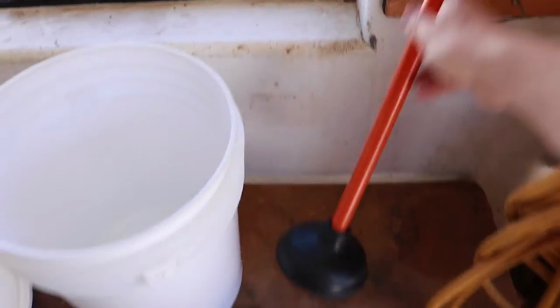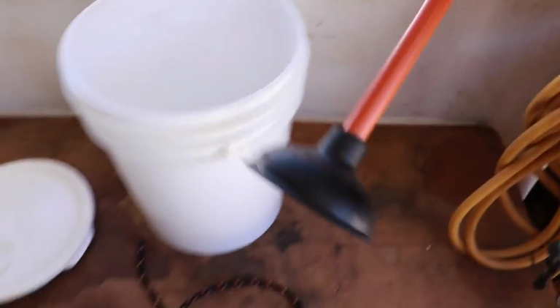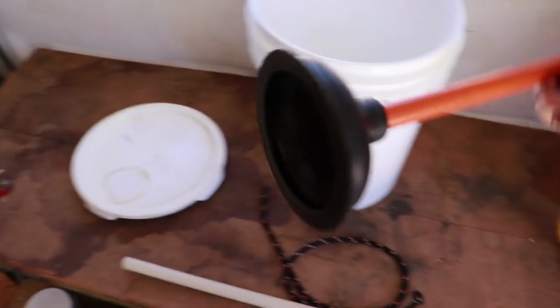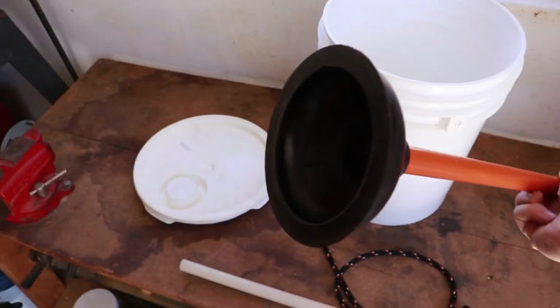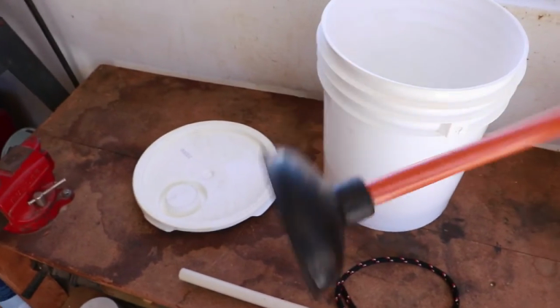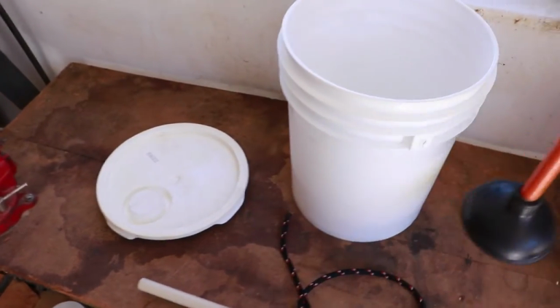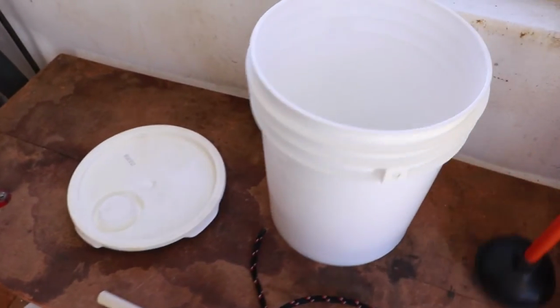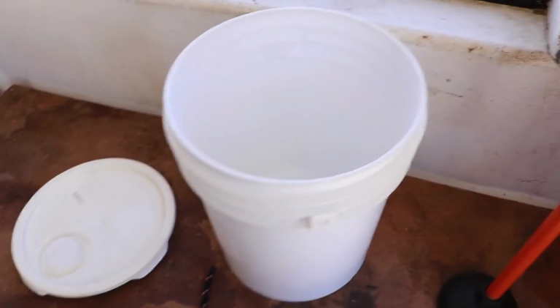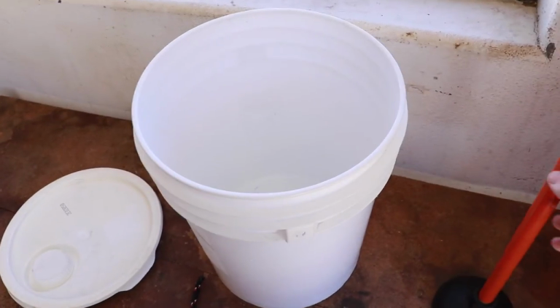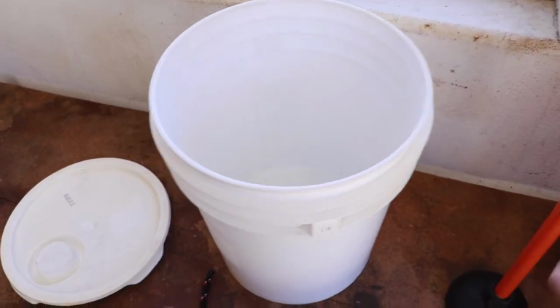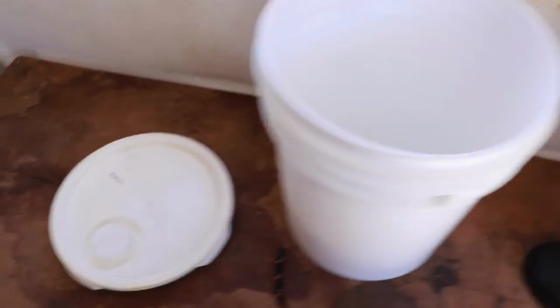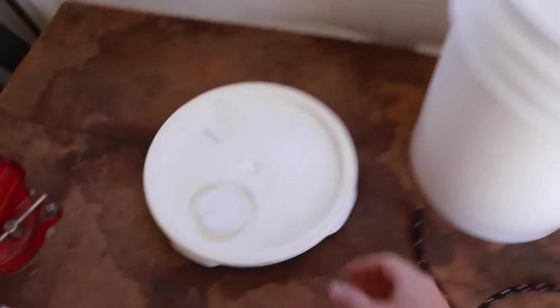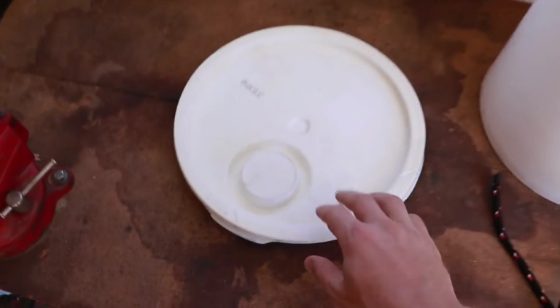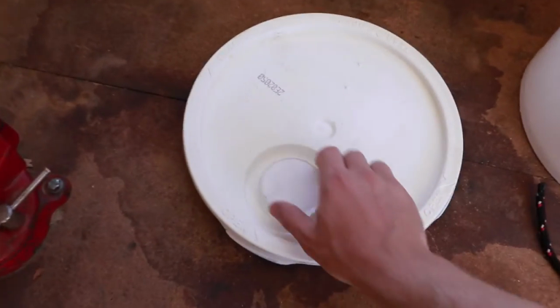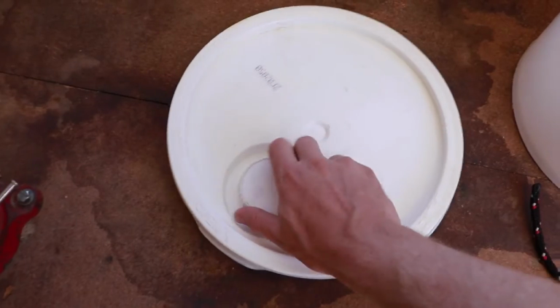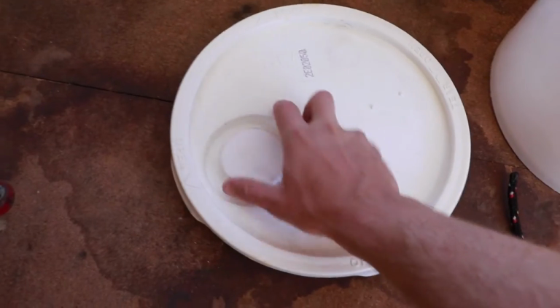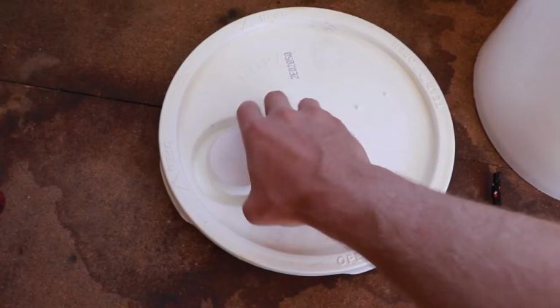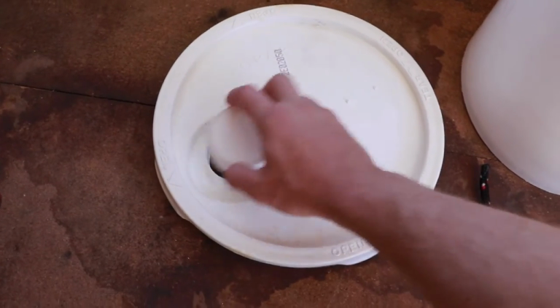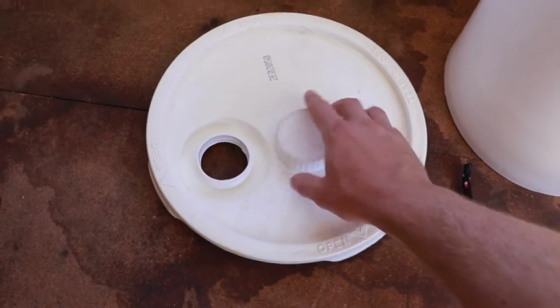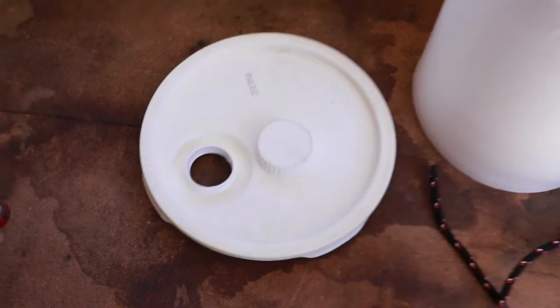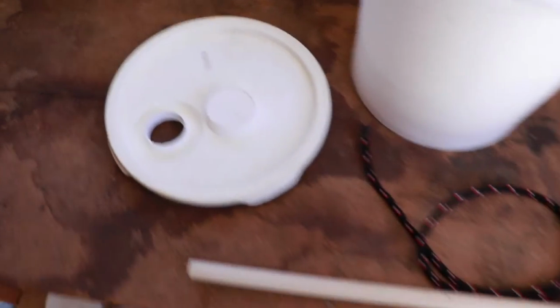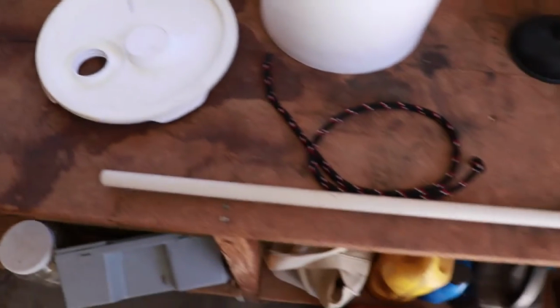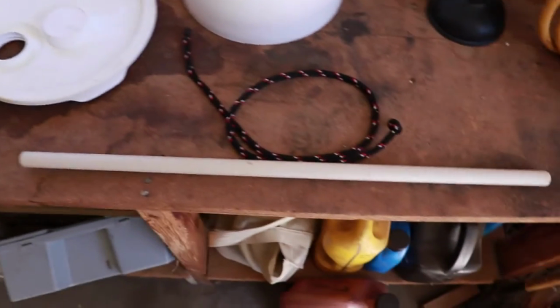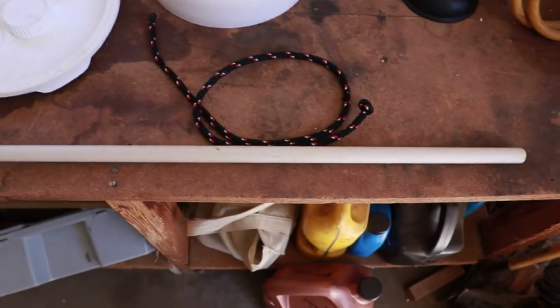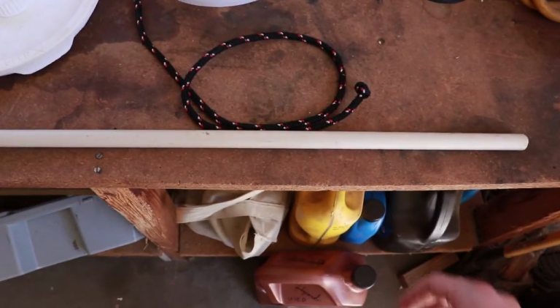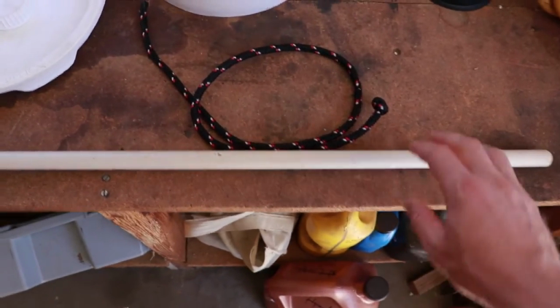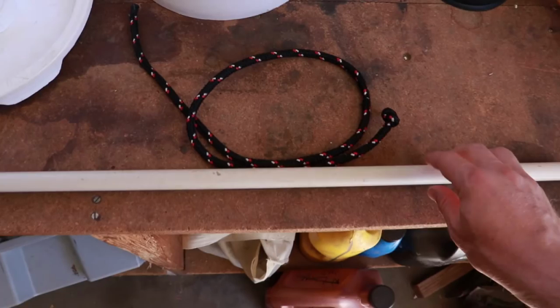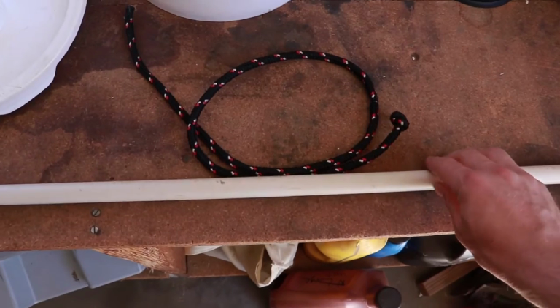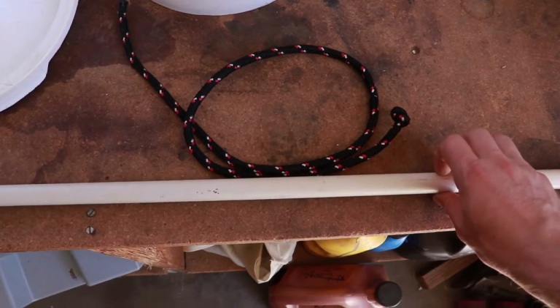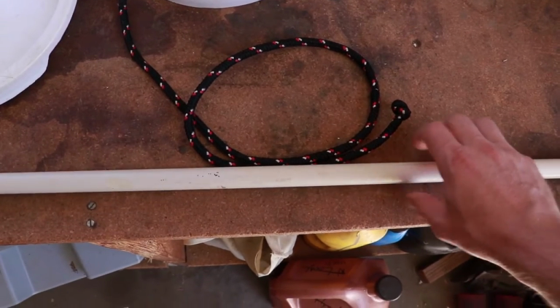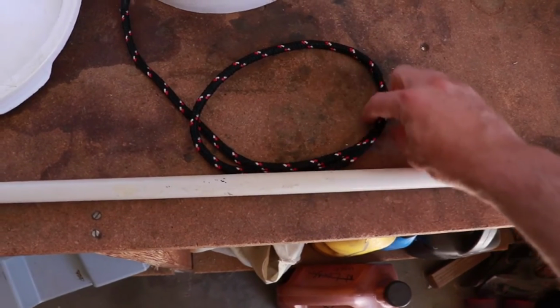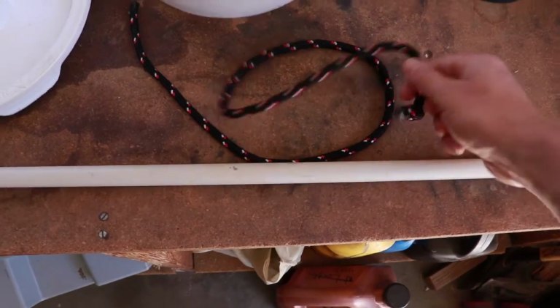A plunger with a minimum handle length of 18 inches. A five gallon bucket with lid, preferably with a screw cap opening. Some scrap PVC — I found this lying in the yard — and about three feet of rope.